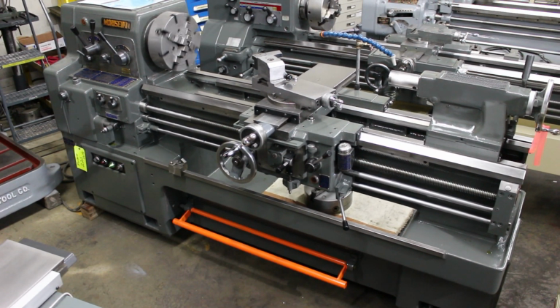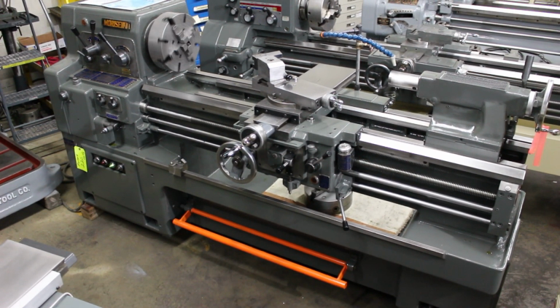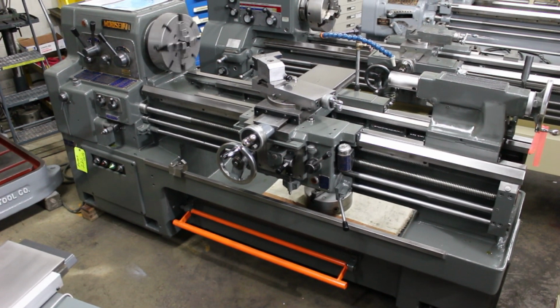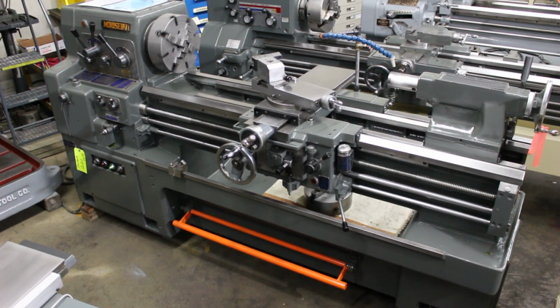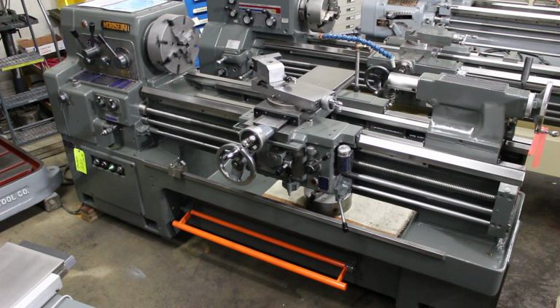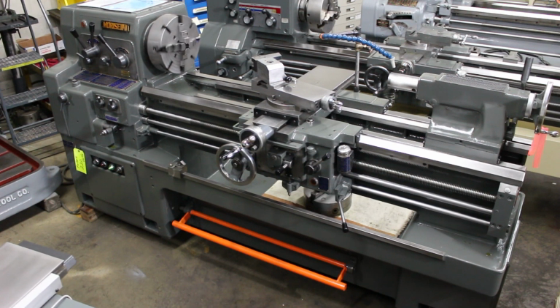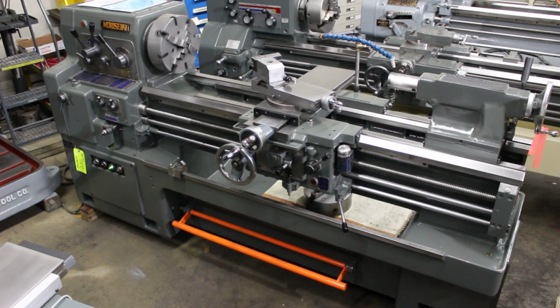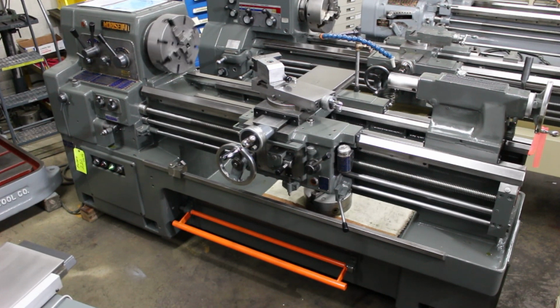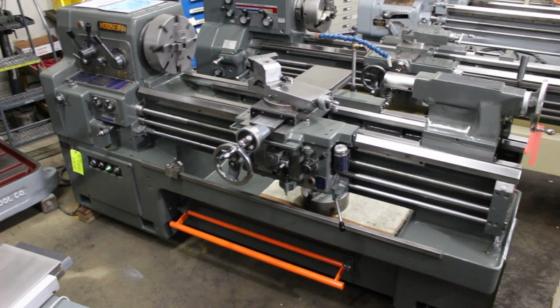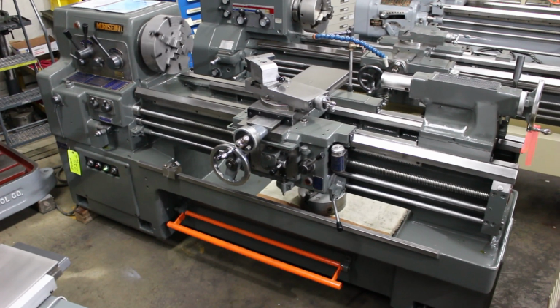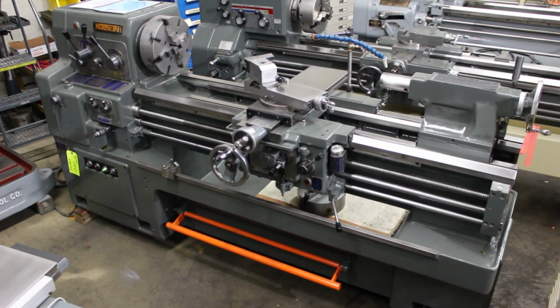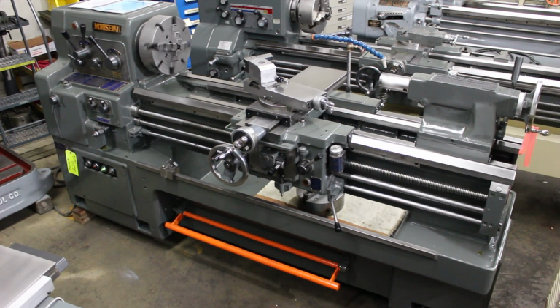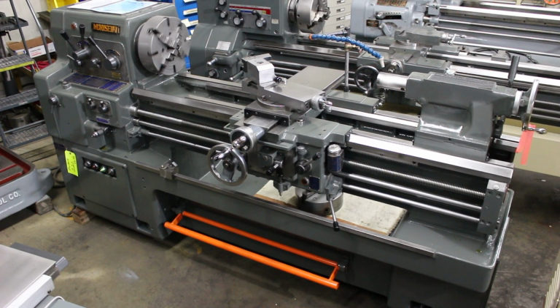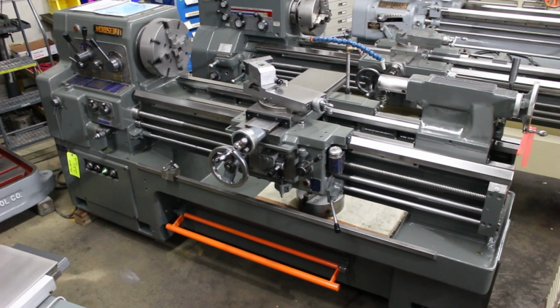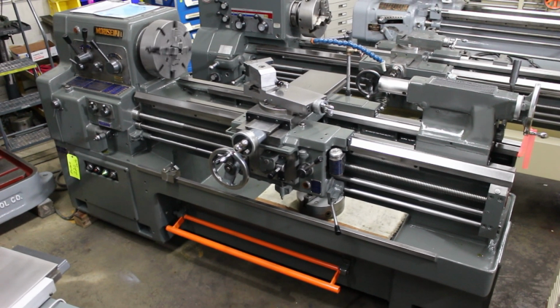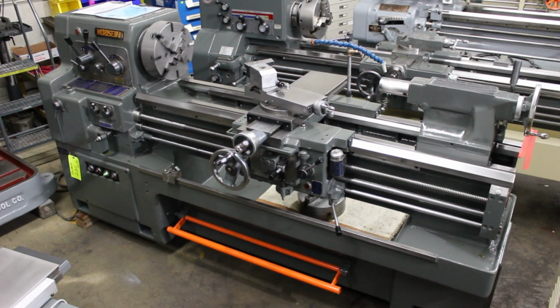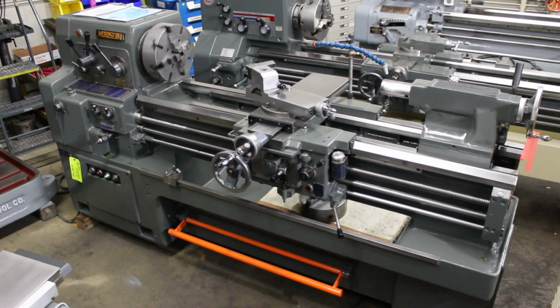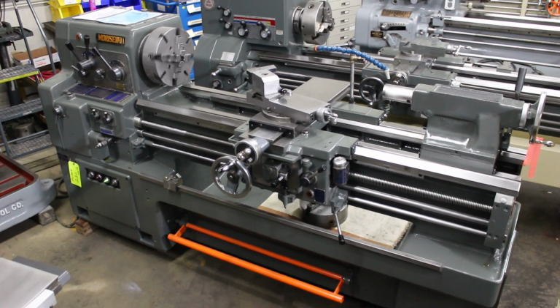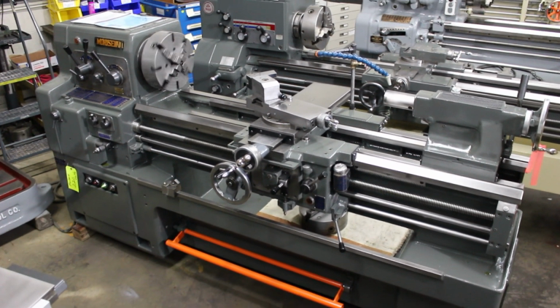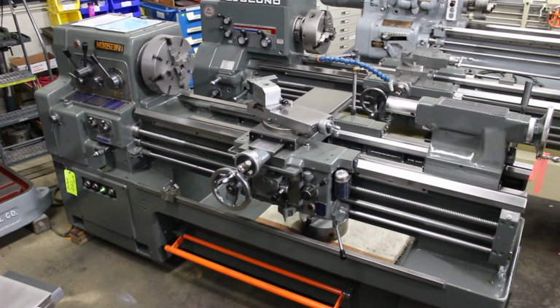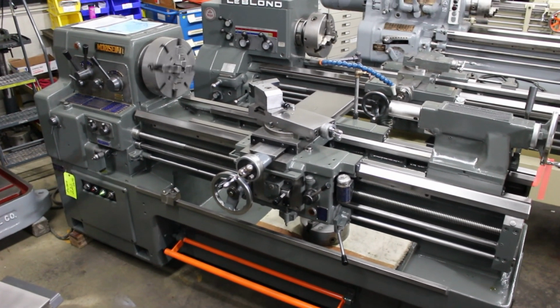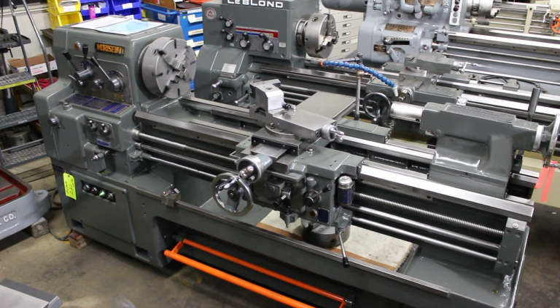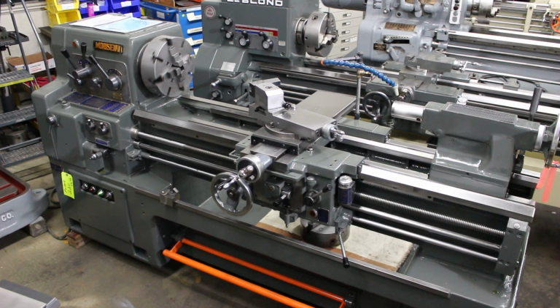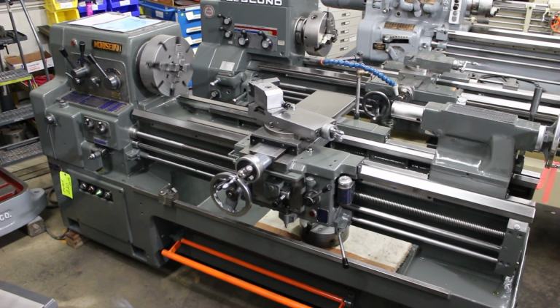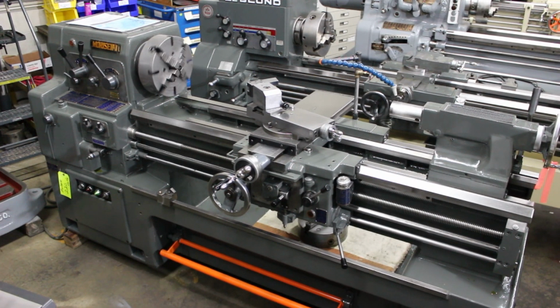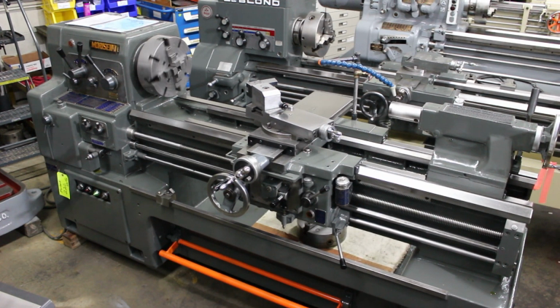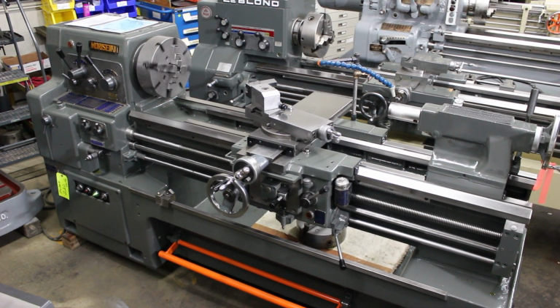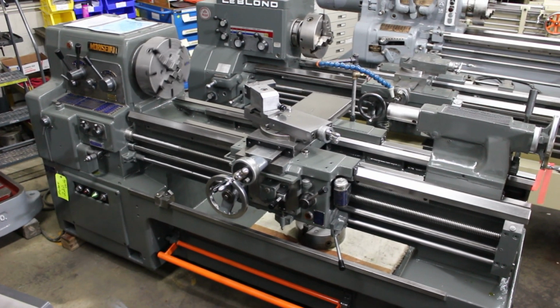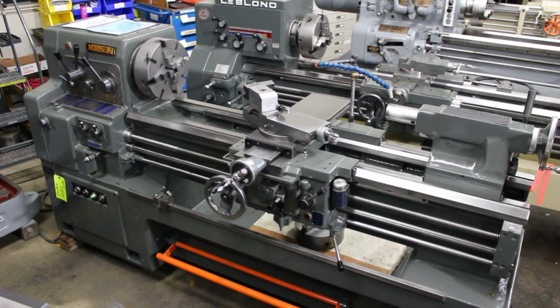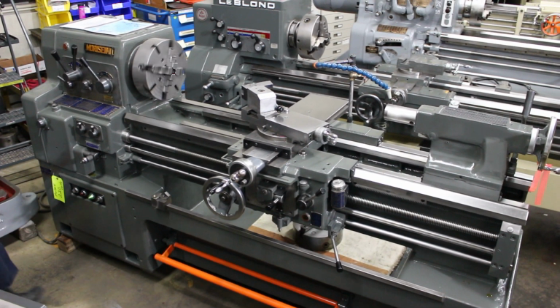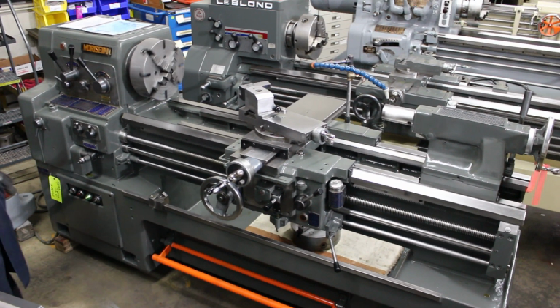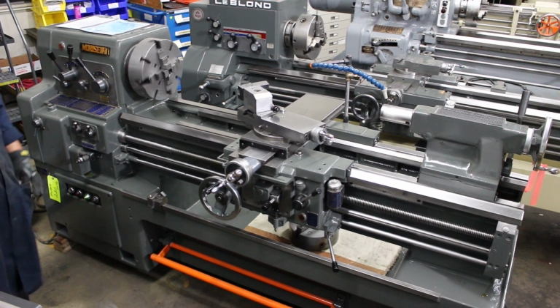Stock number on this machine is 6844. Without further ado, we'd like to go ahead and run through this machine to show you how well it performs and operates.